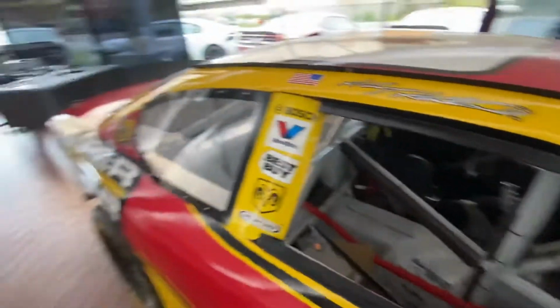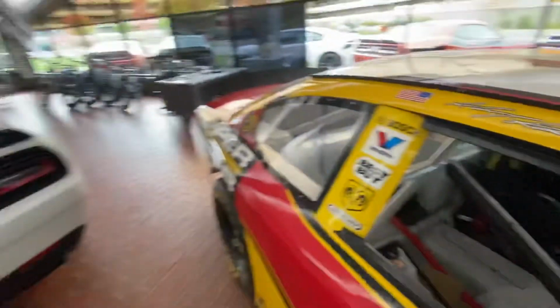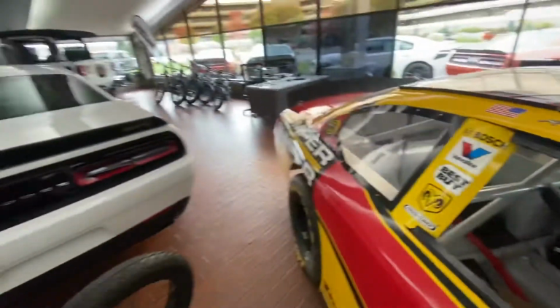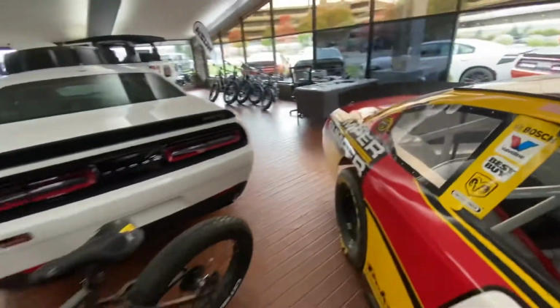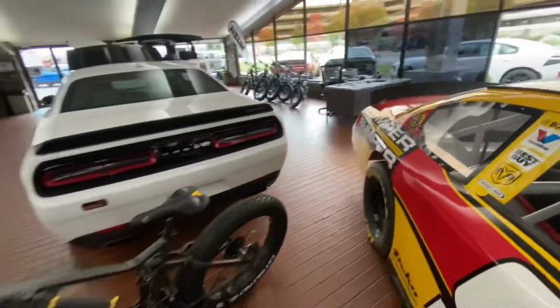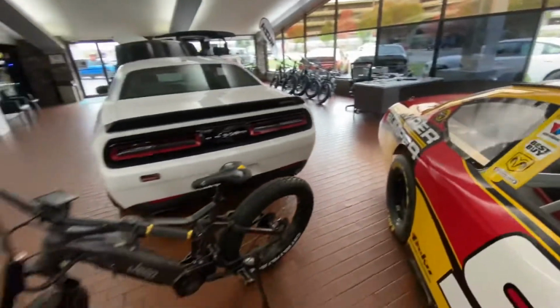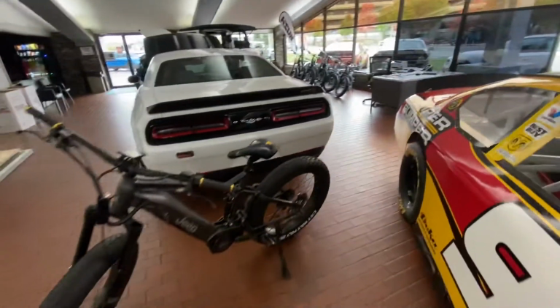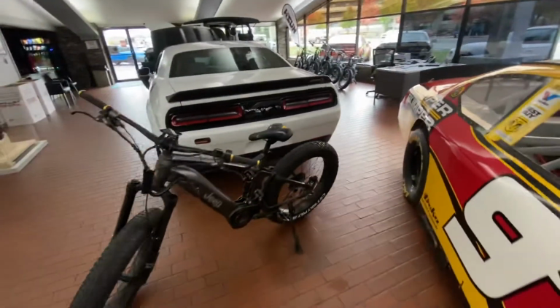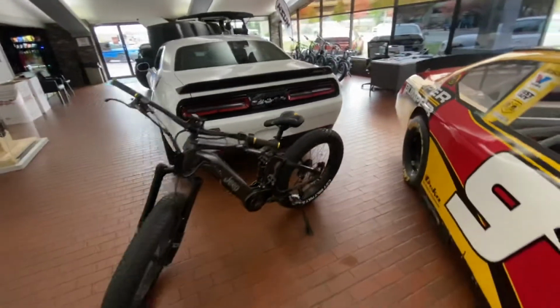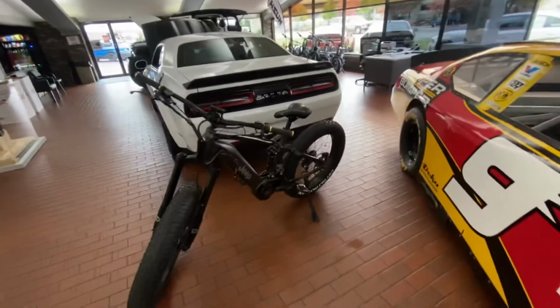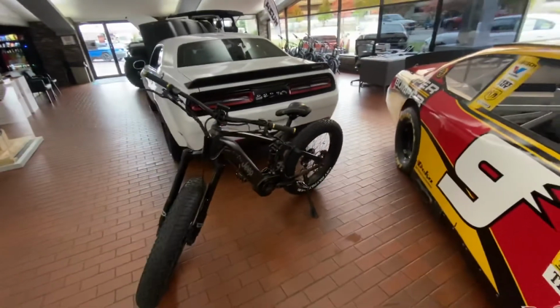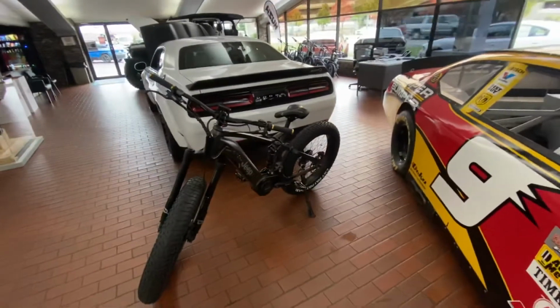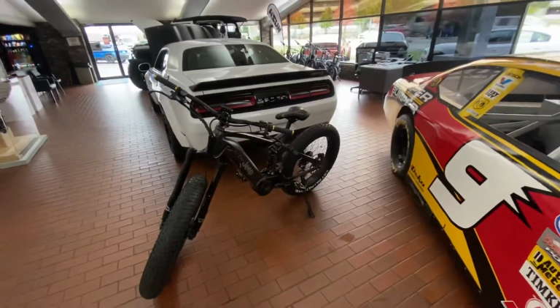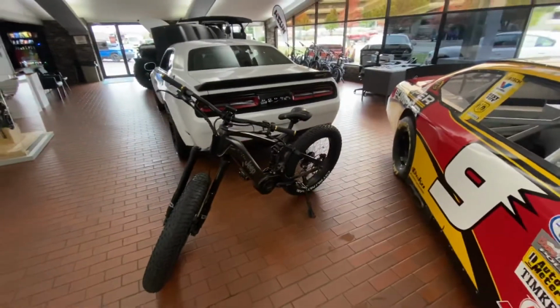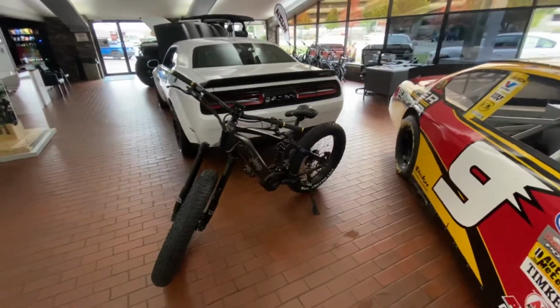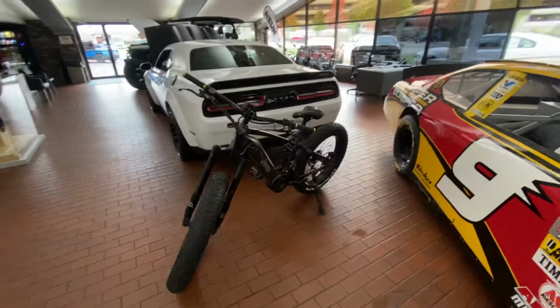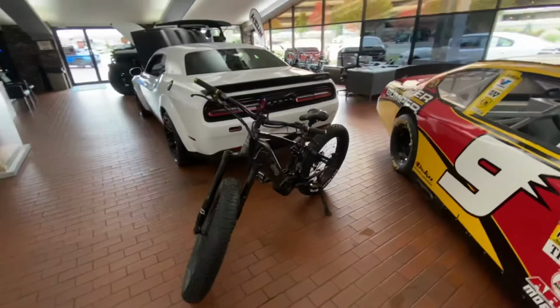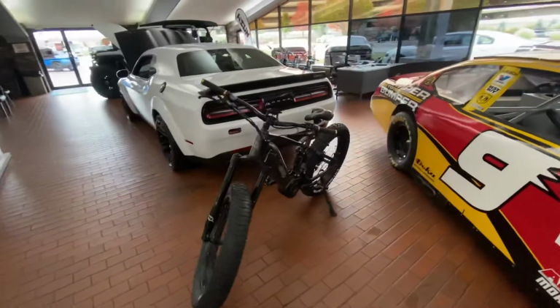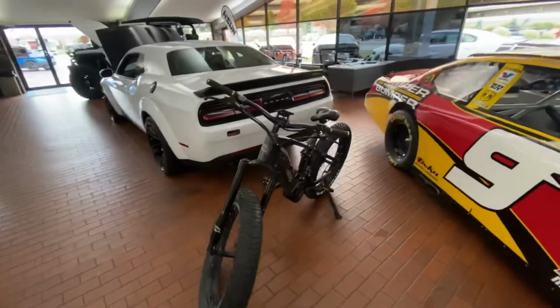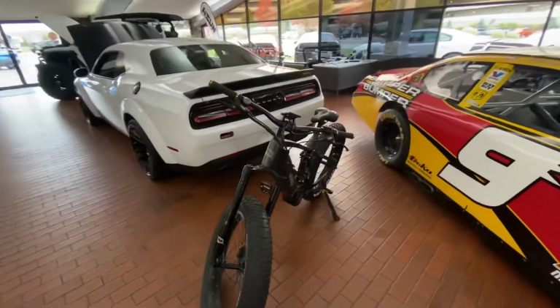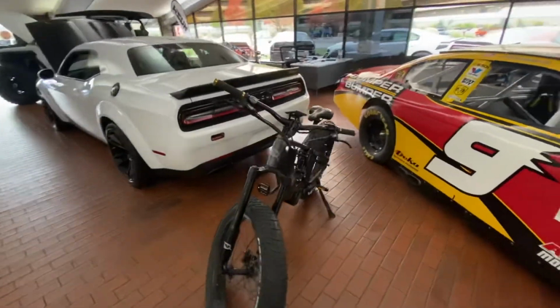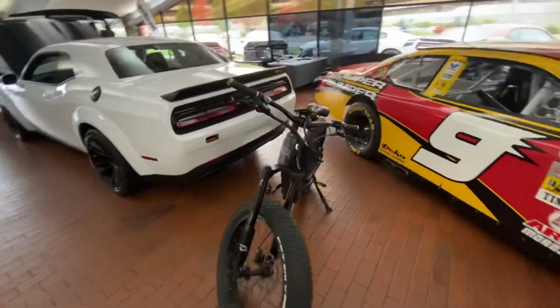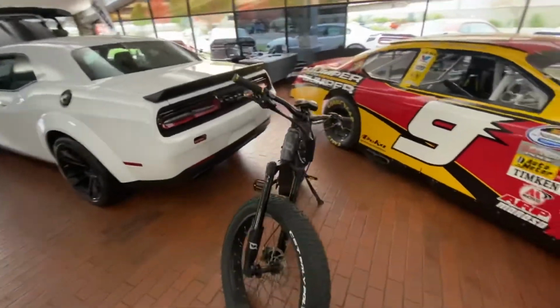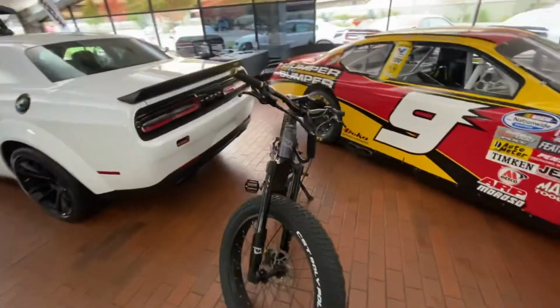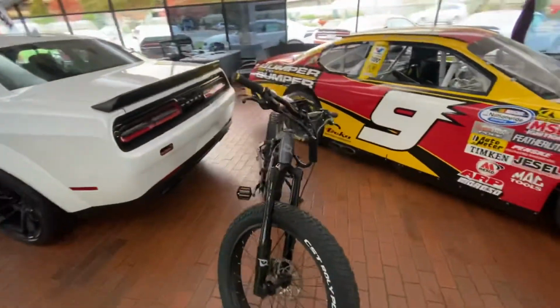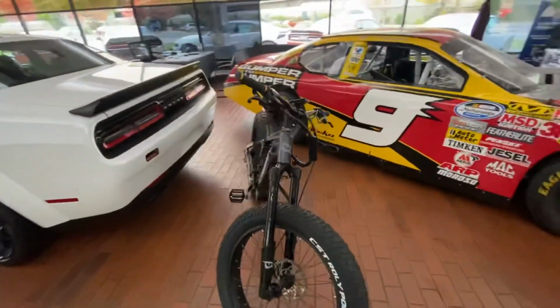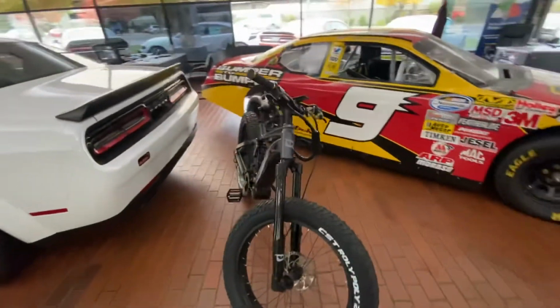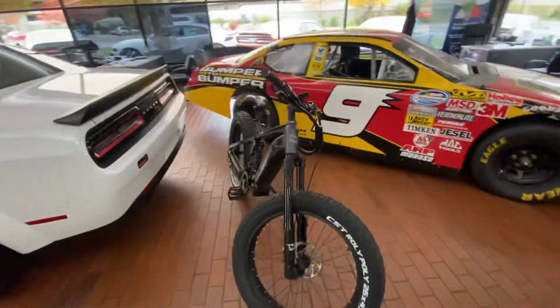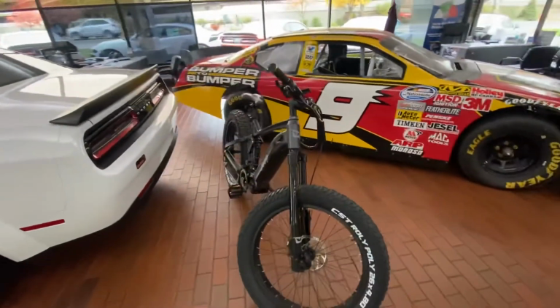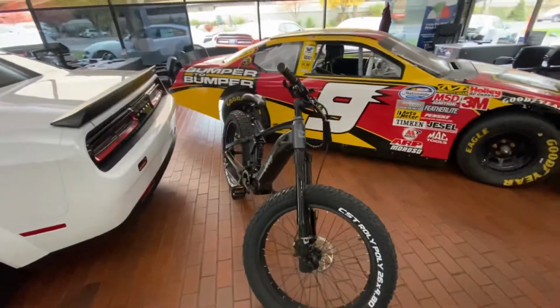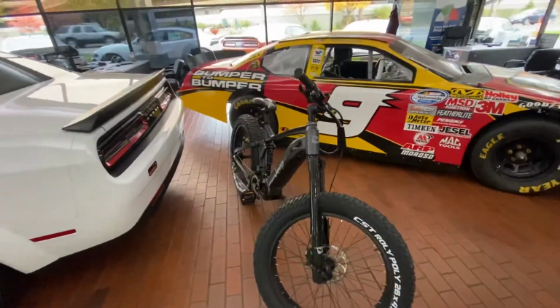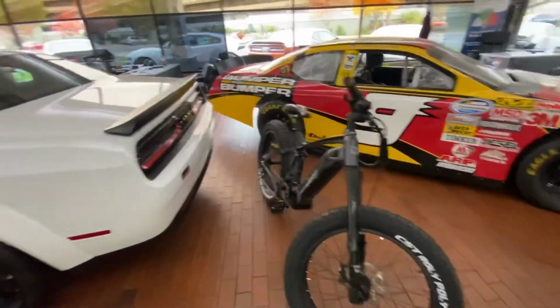As you glance around here, you'll see this bike. This is a Jeep e-bike made by Quiet Cat. We are a Quiet Cat dealer, so we sell the full line of Quiet Cat bikes.